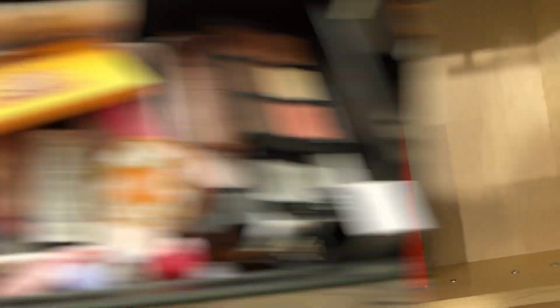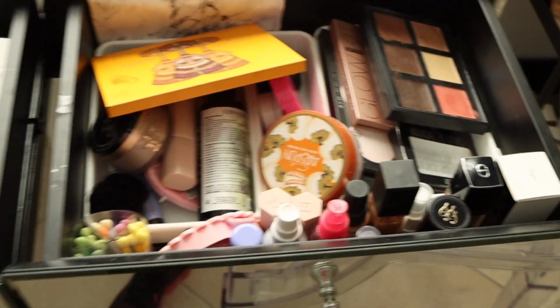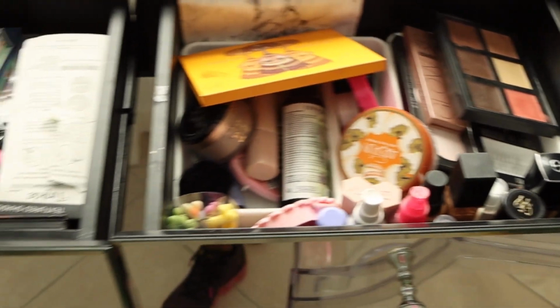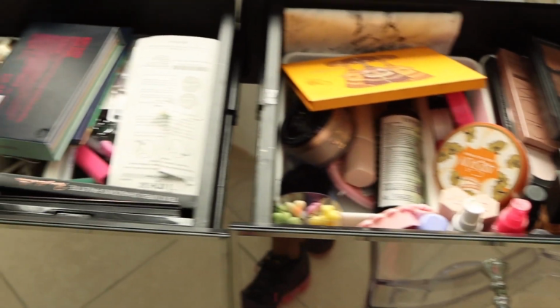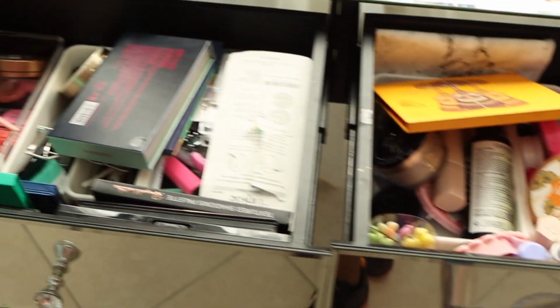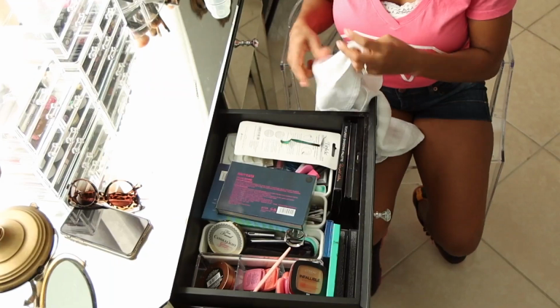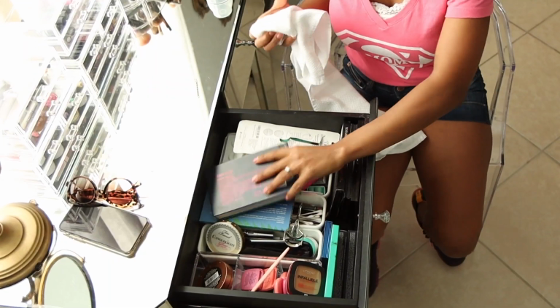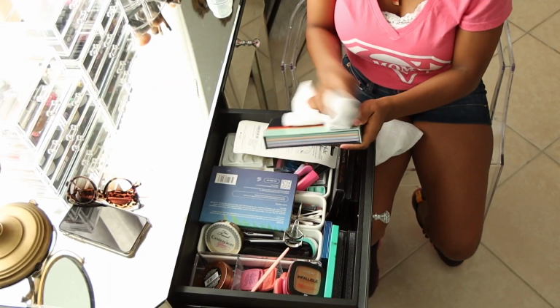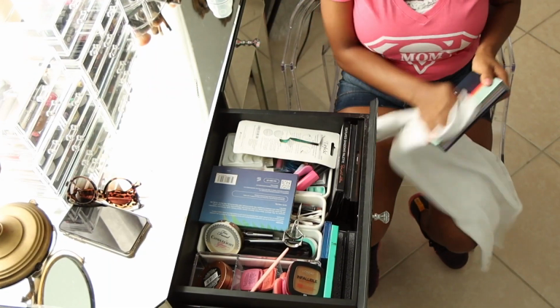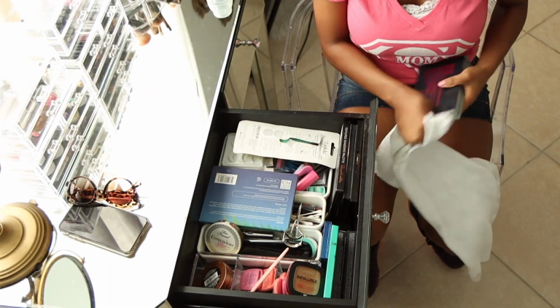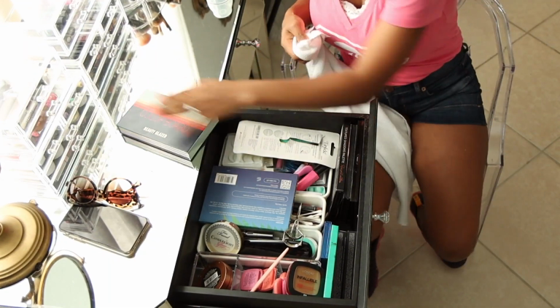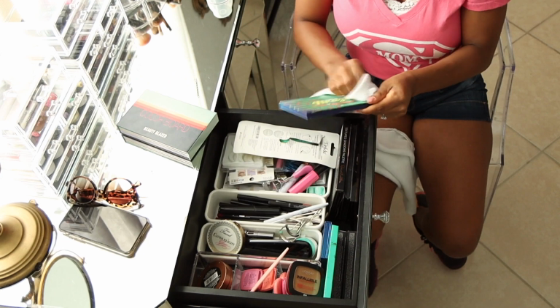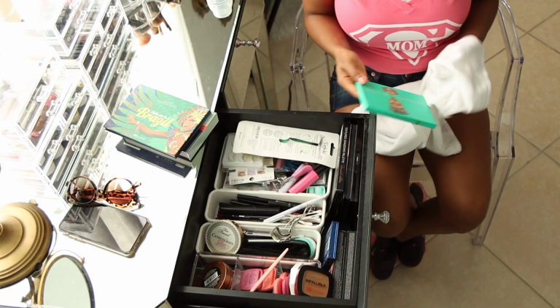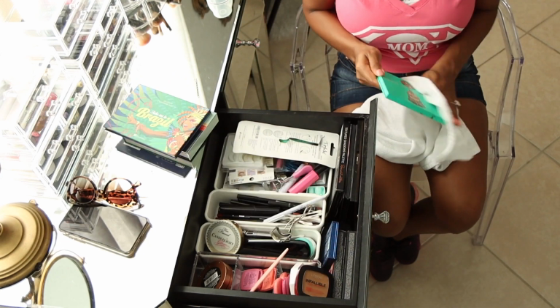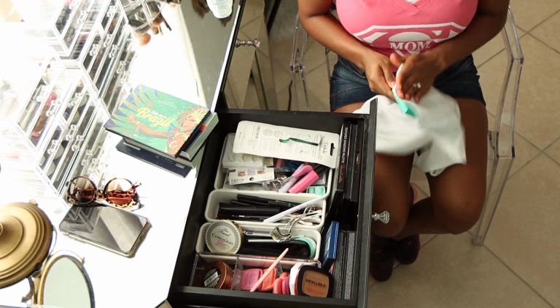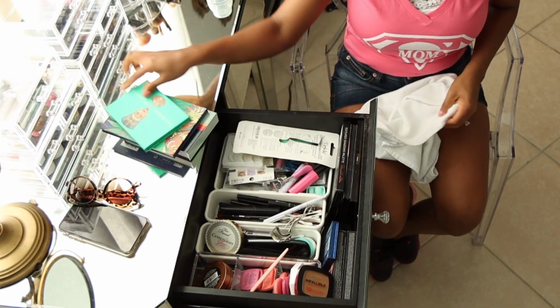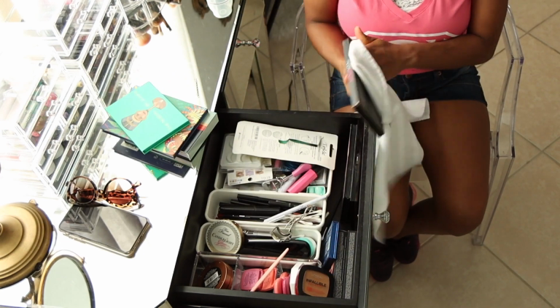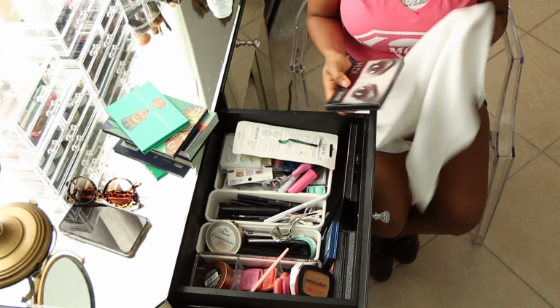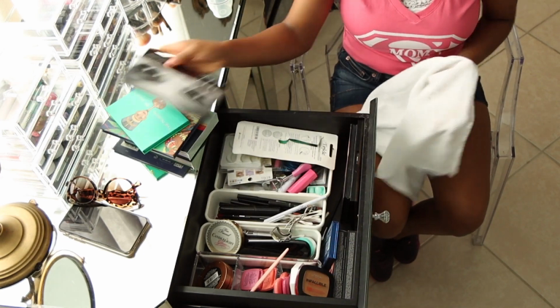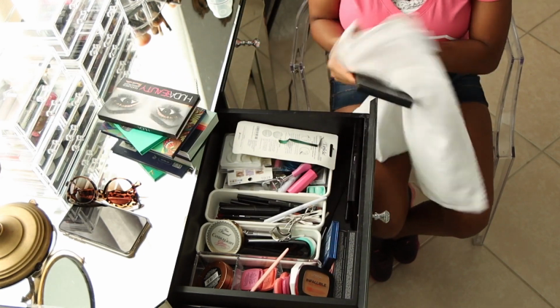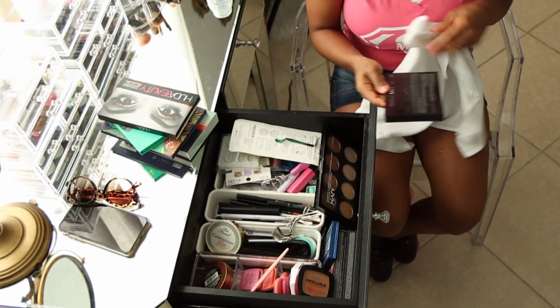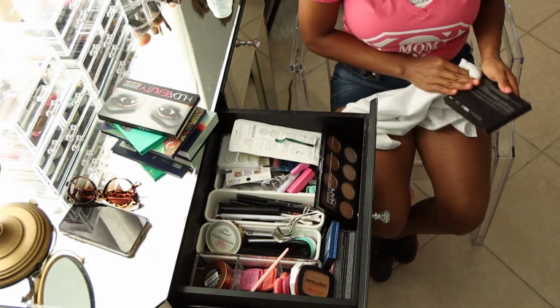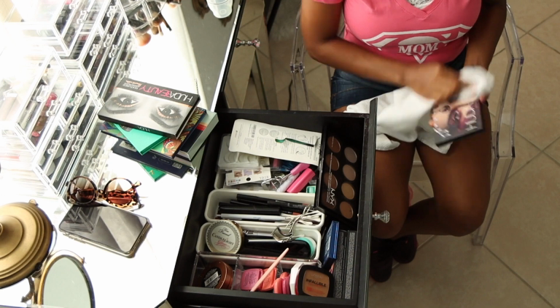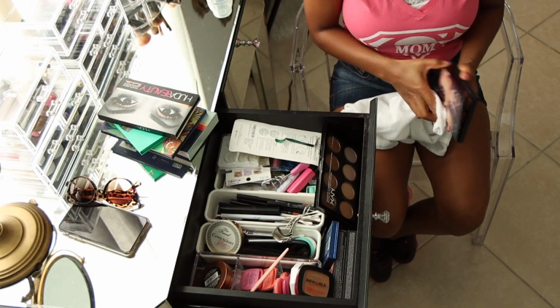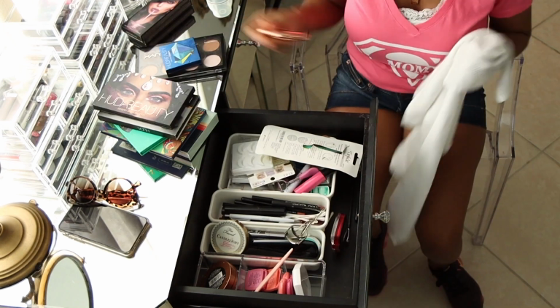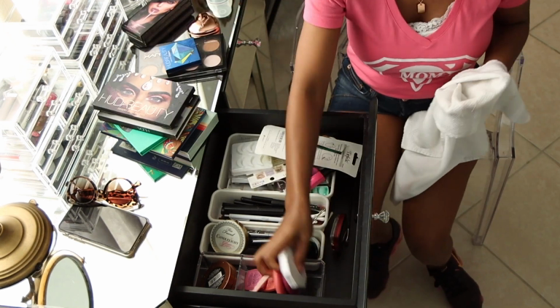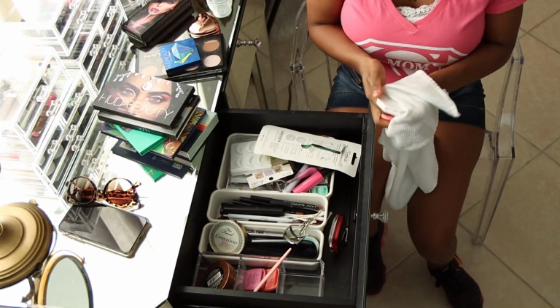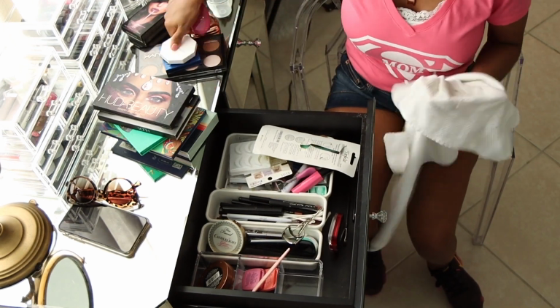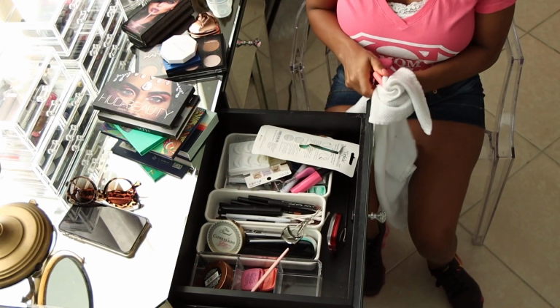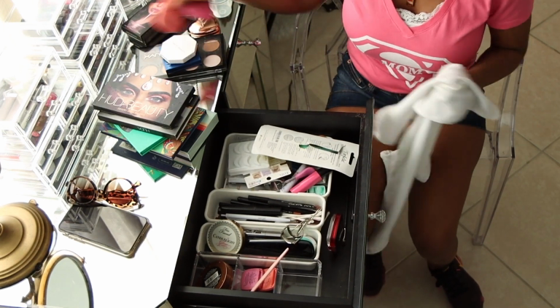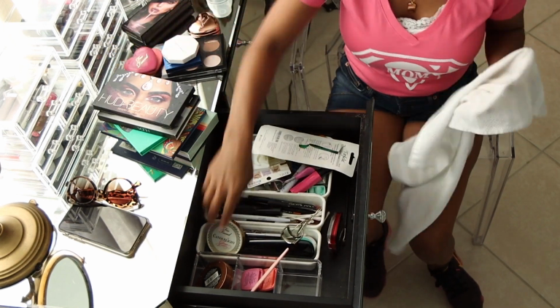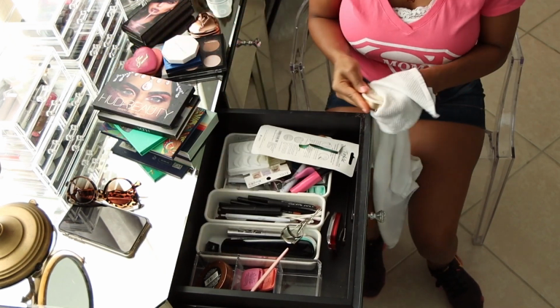As you can see, I have a lot of makeup that I don't really use anymore. I used to use a lot of makeup when I first started my channel. Now what I'm doing is just dusting everything and then going through each one of the little containers to see what I'm going to keep and what I'm going to throw out.